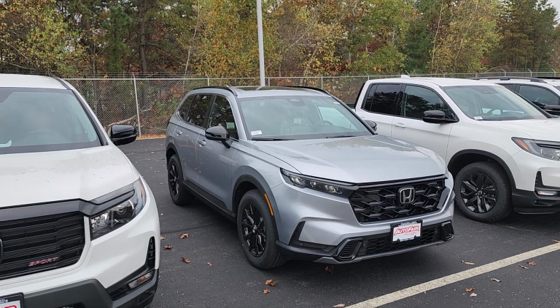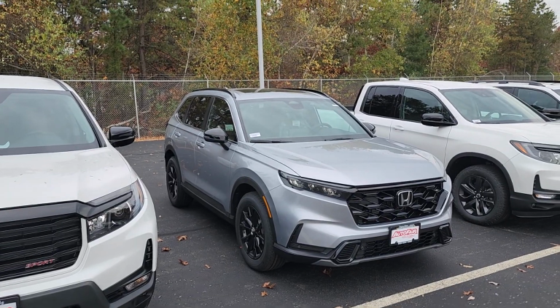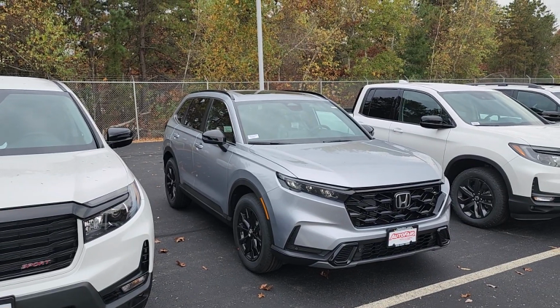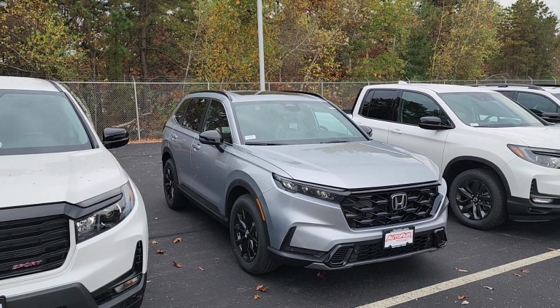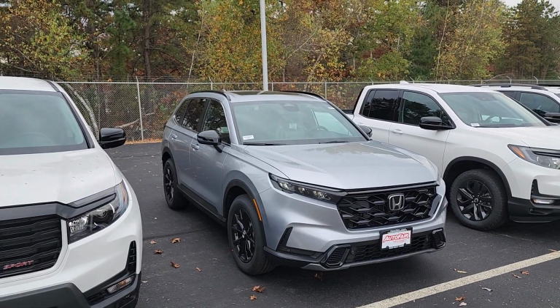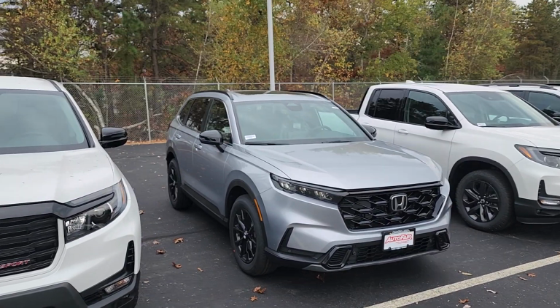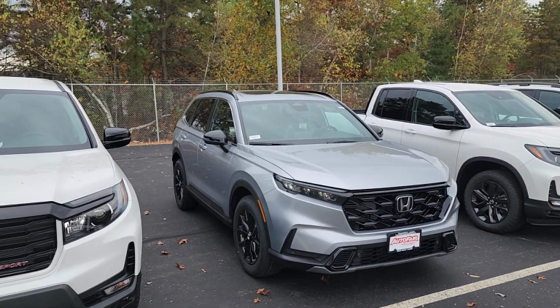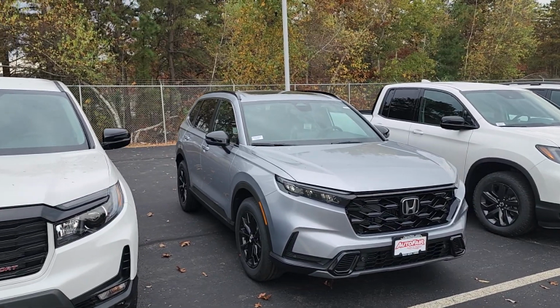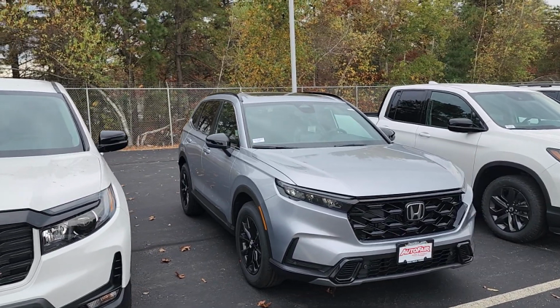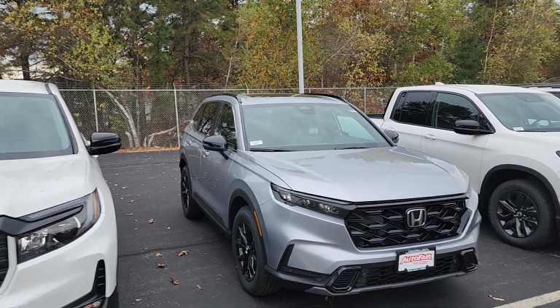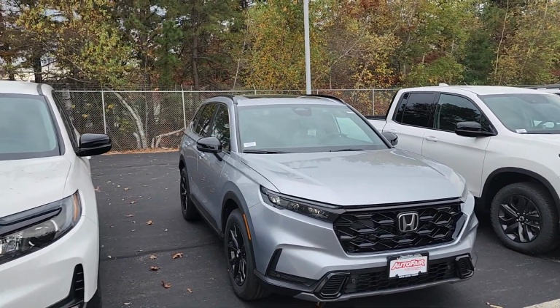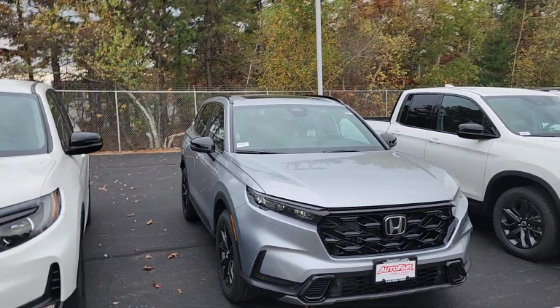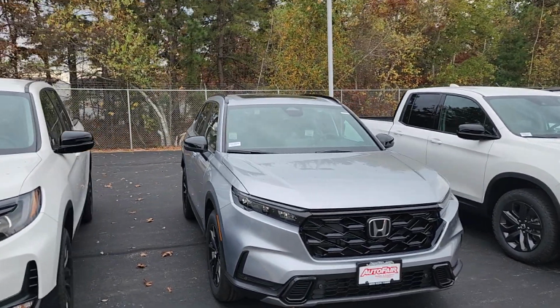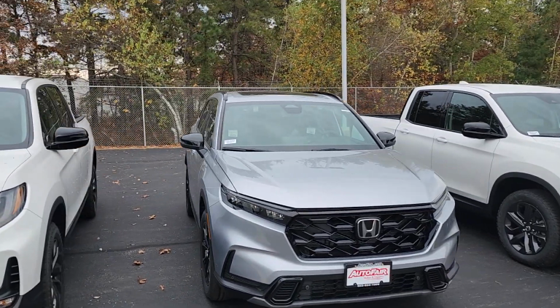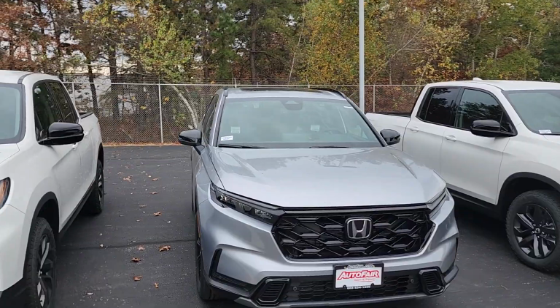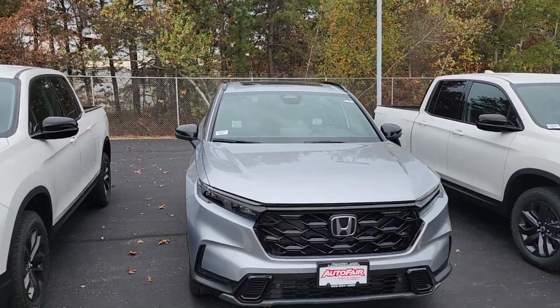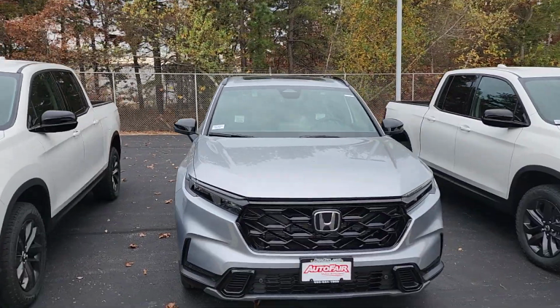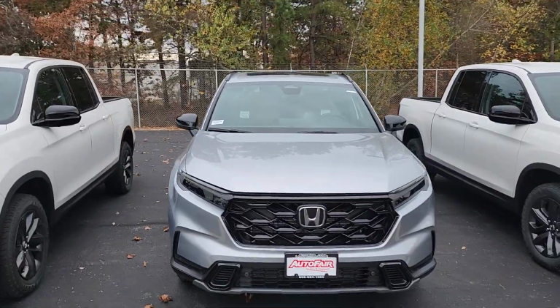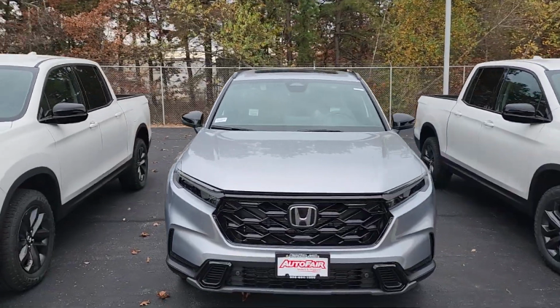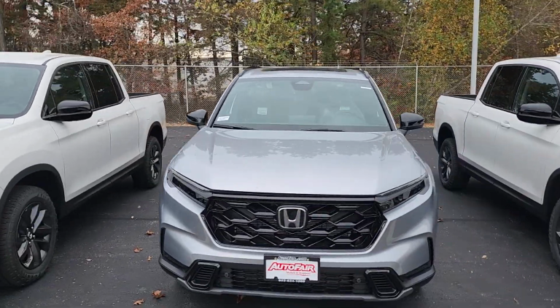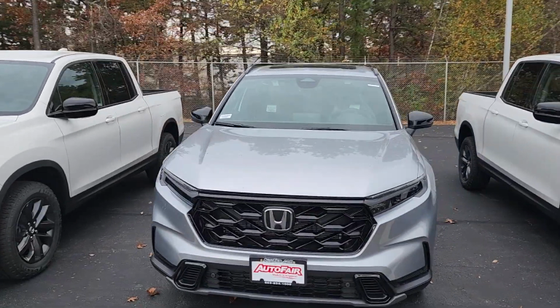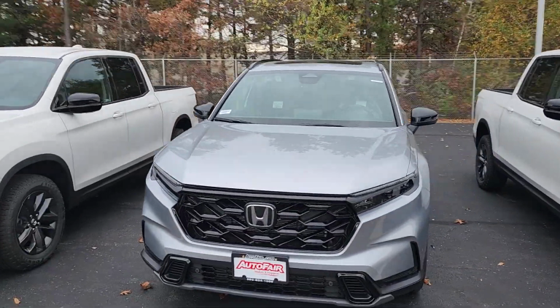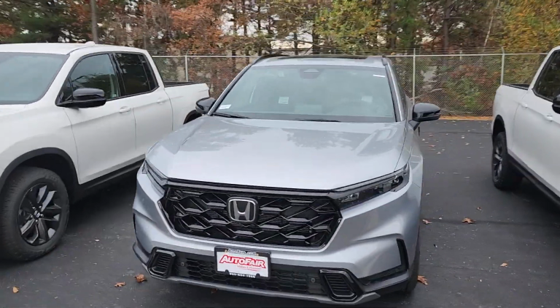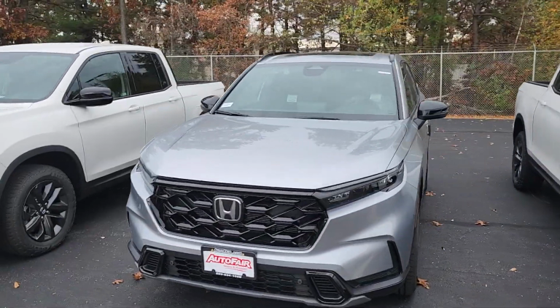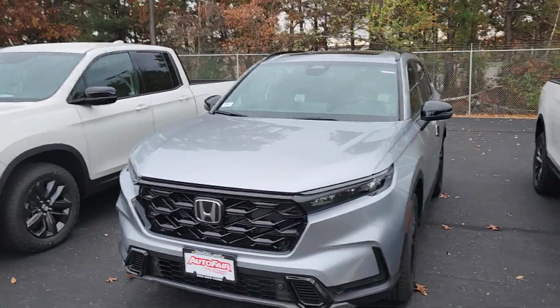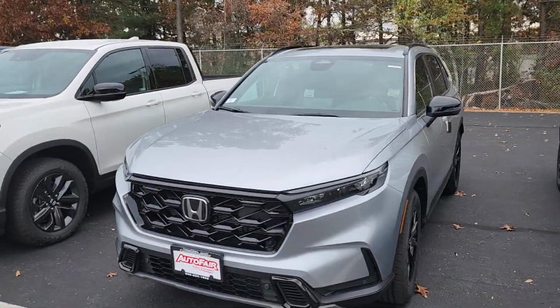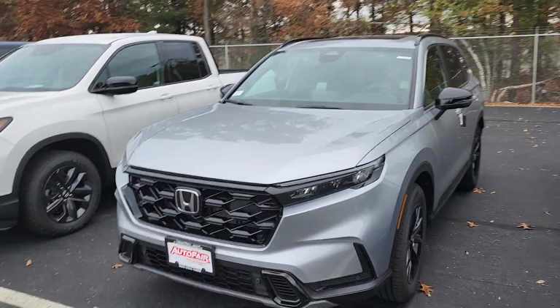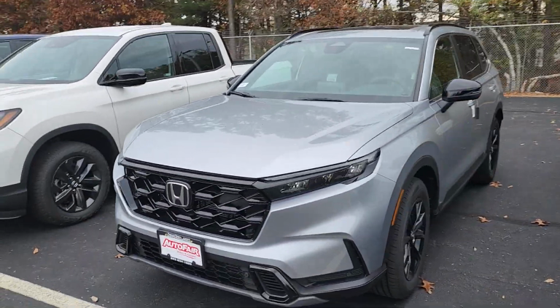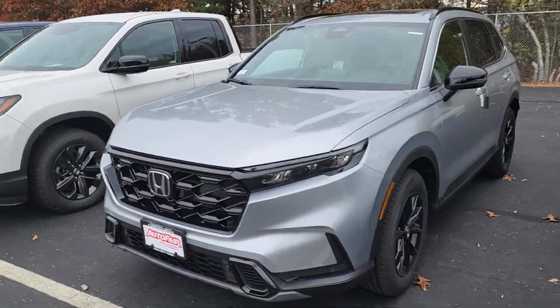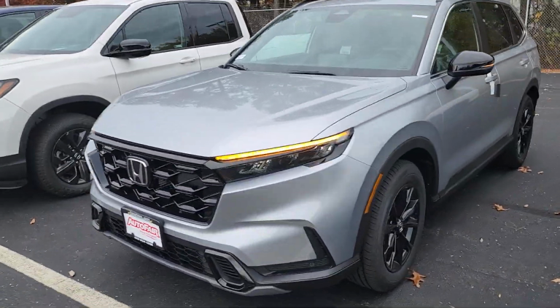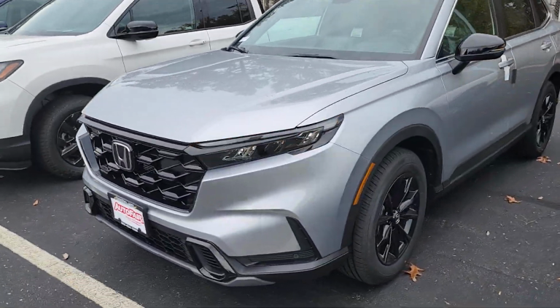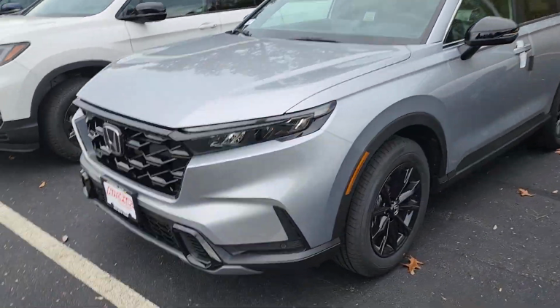Good morning, Alex. This is Jeff Reddinger with AutoFair Honda. I'm standing here with the 2024 Honda CR-V Hybrid, and this is the Sport L.